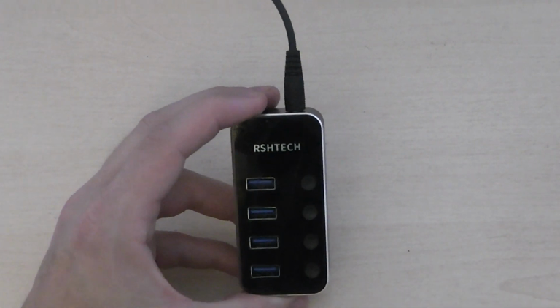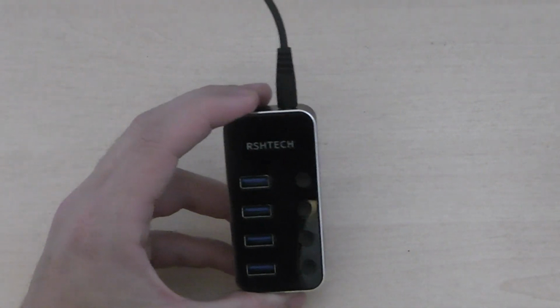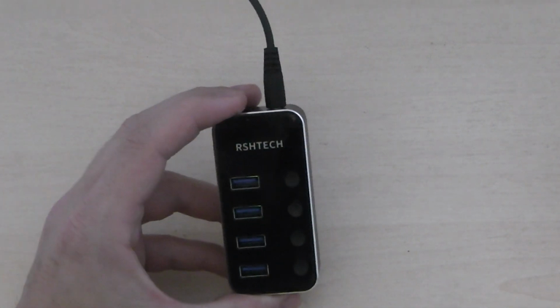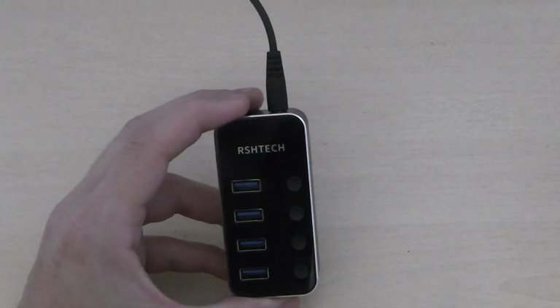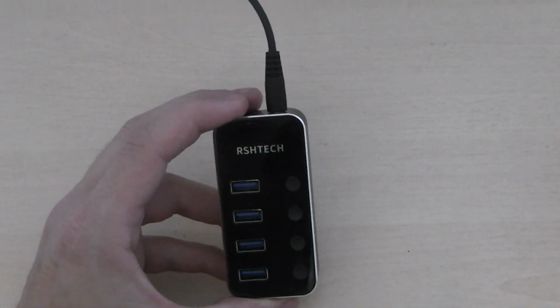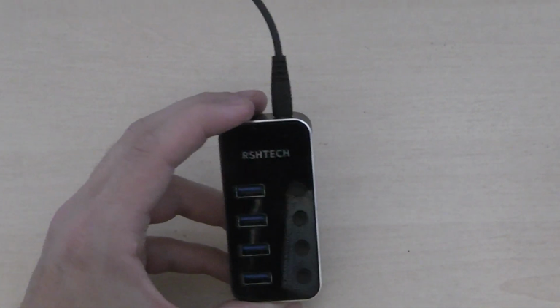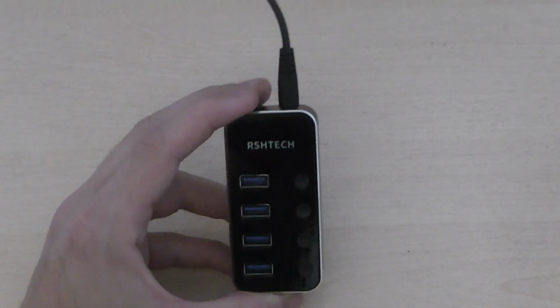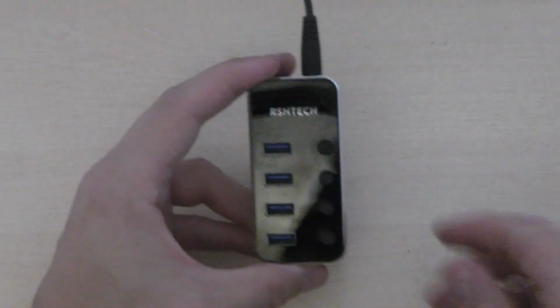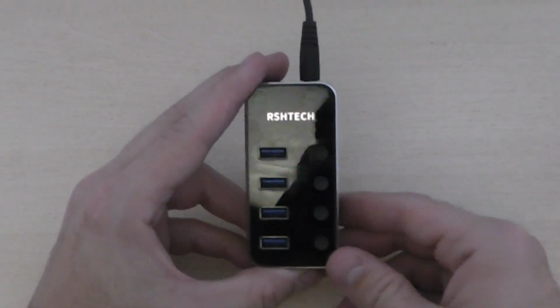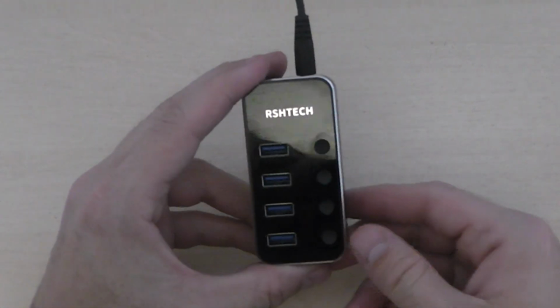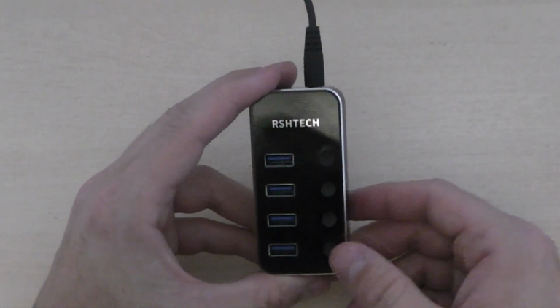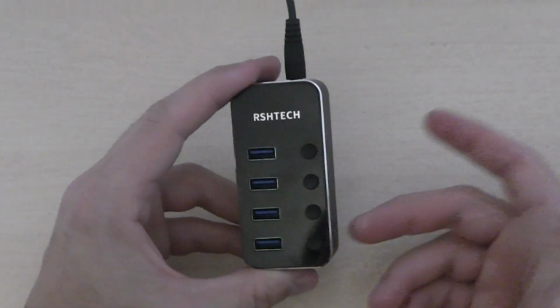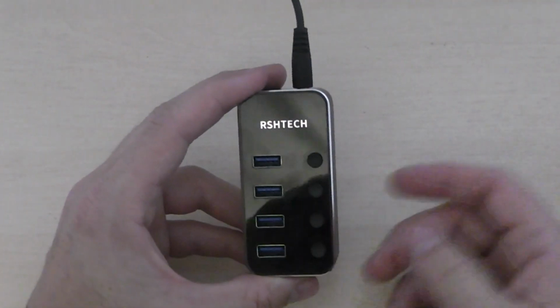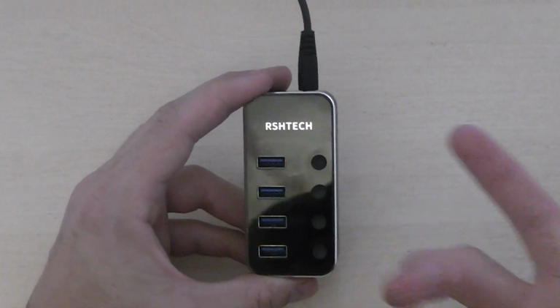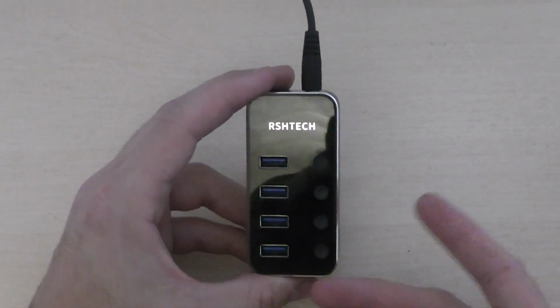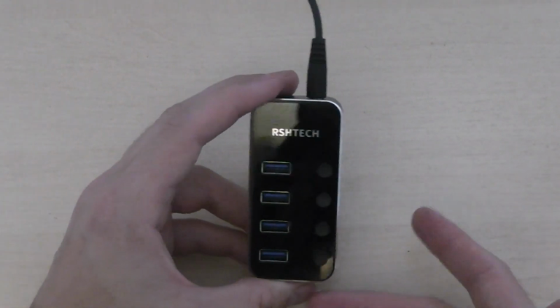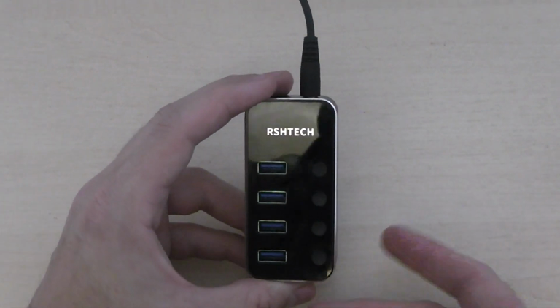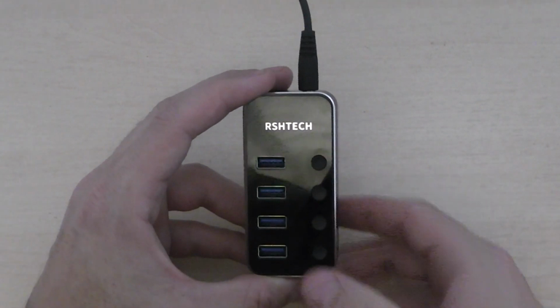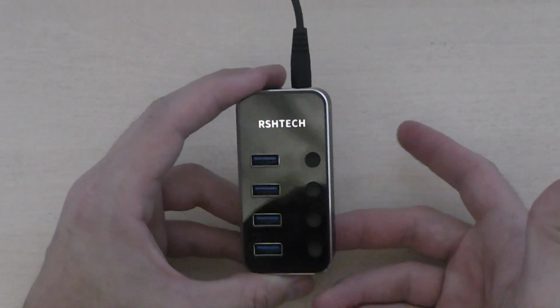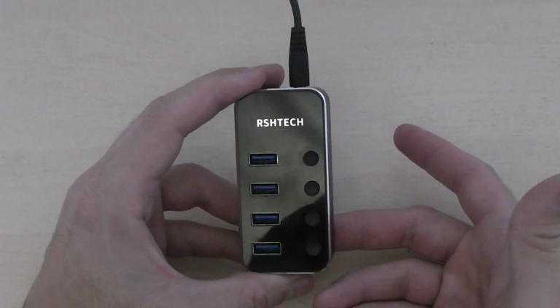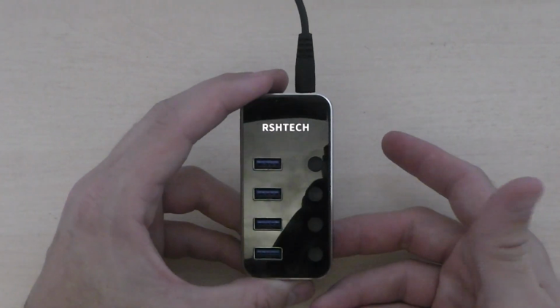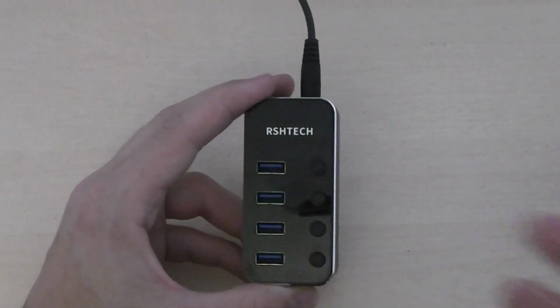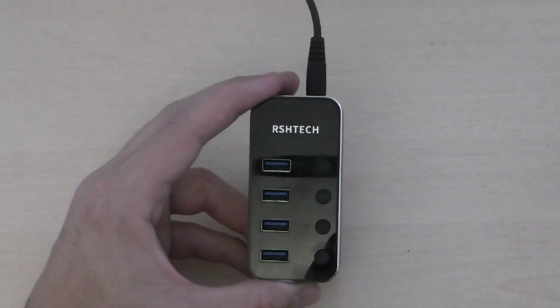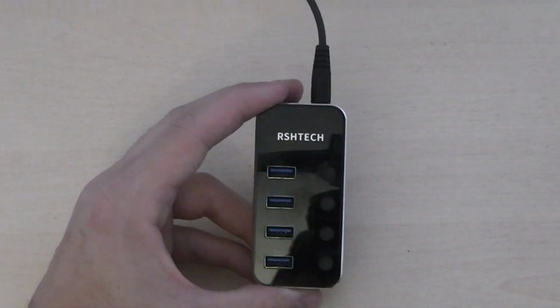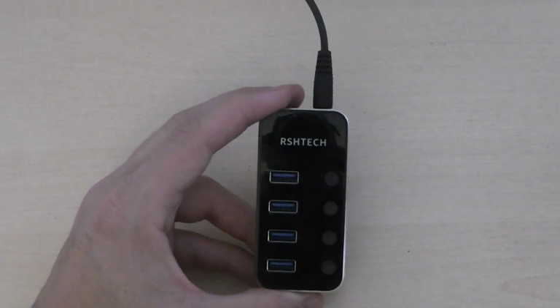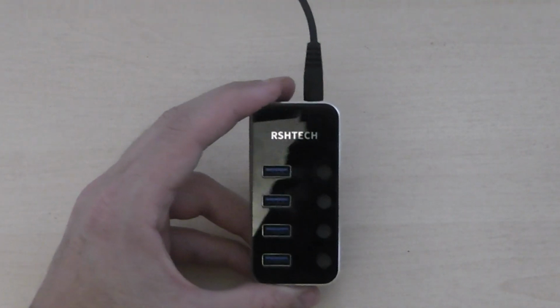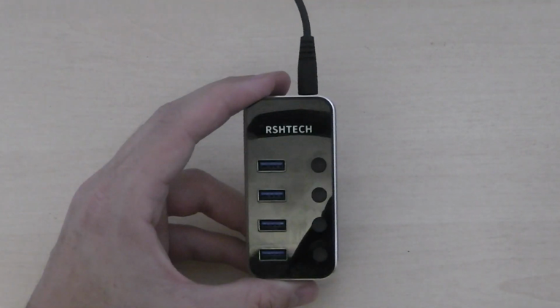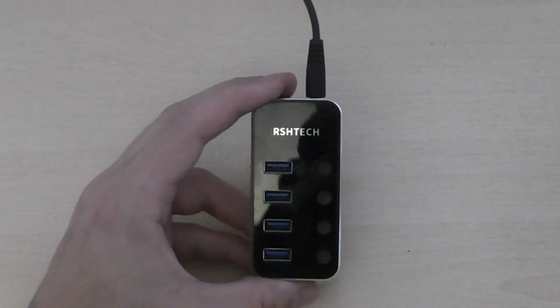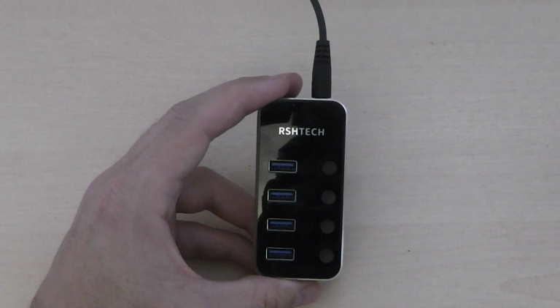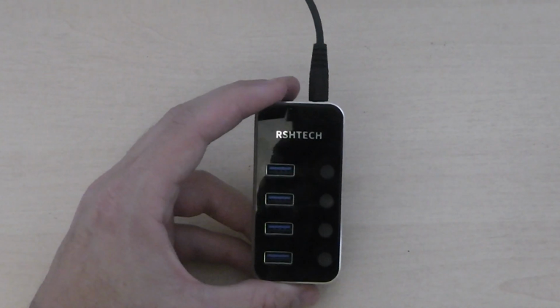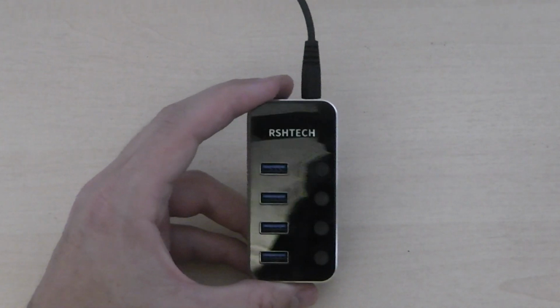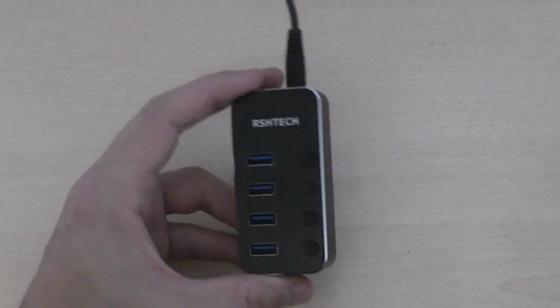Which is good because sometimes I have got stuff in there that I don't actually need on — like if I have a flash drive in, I don't need it on, so I can just turn it off and it will disconnect. It really is as simple as that.